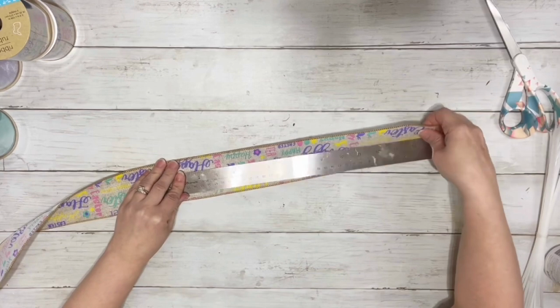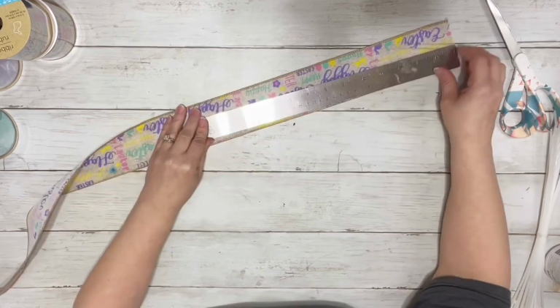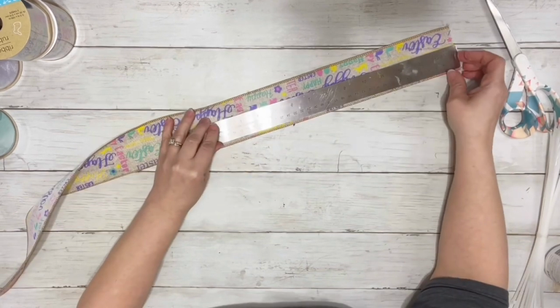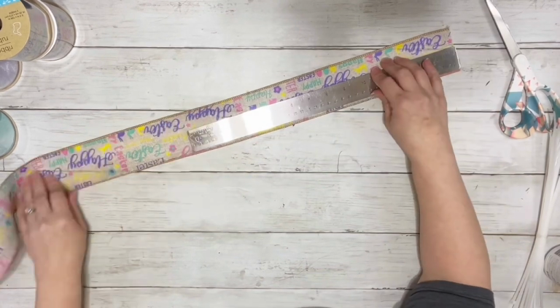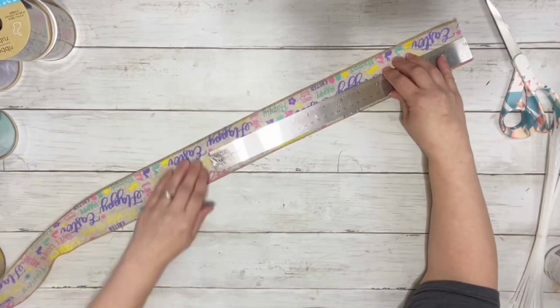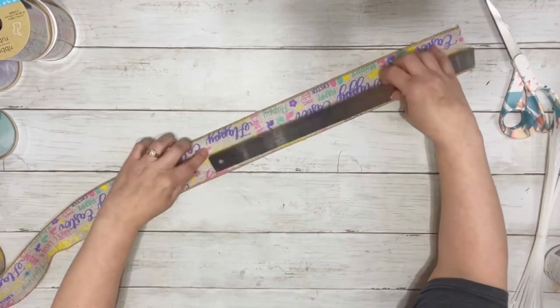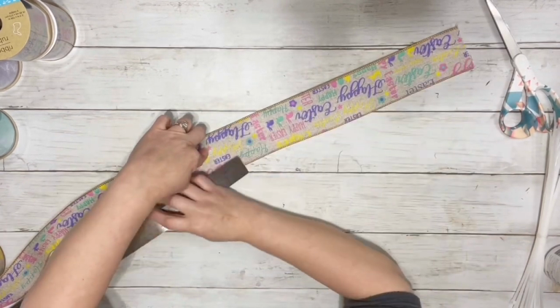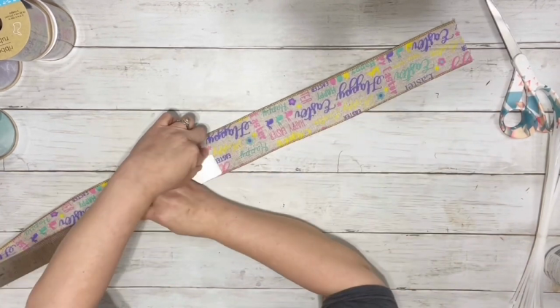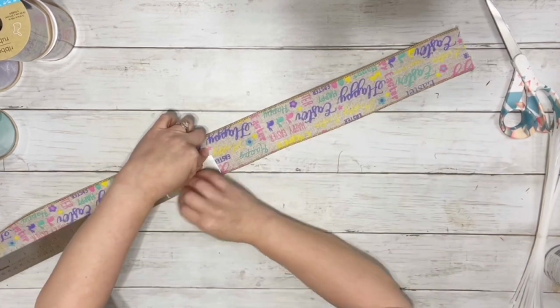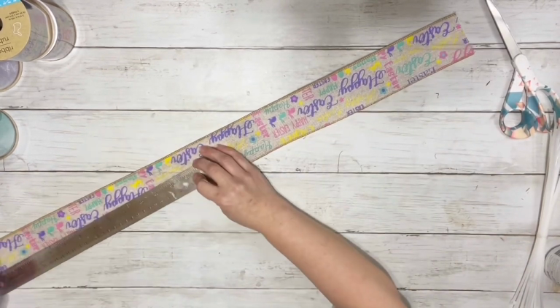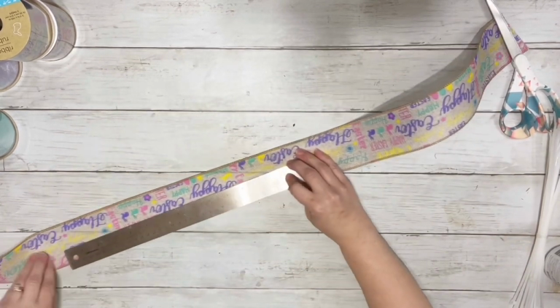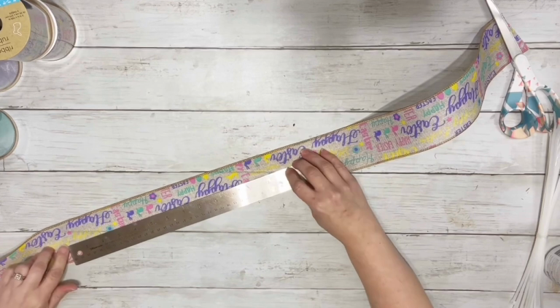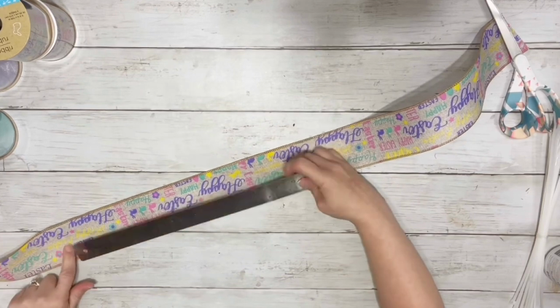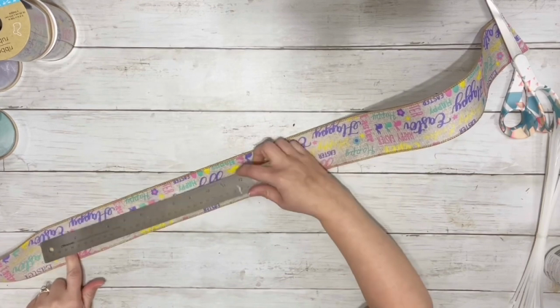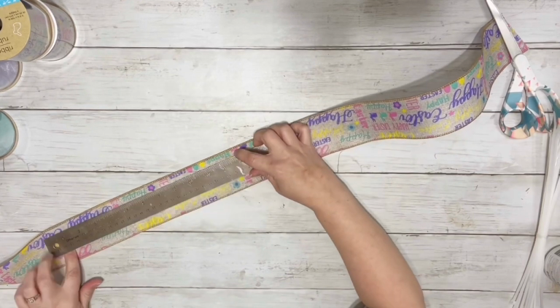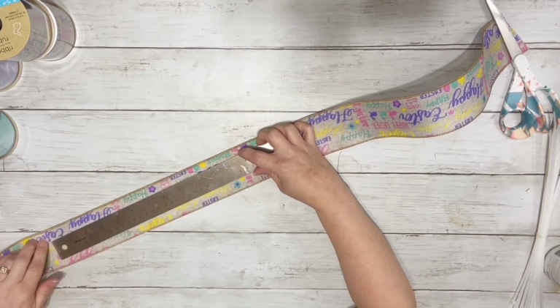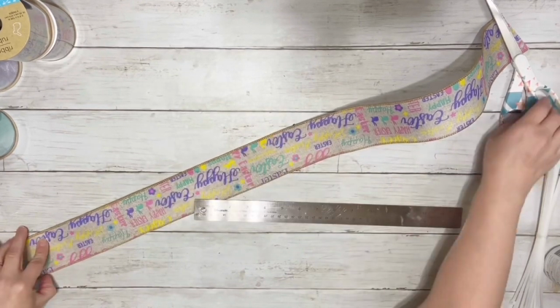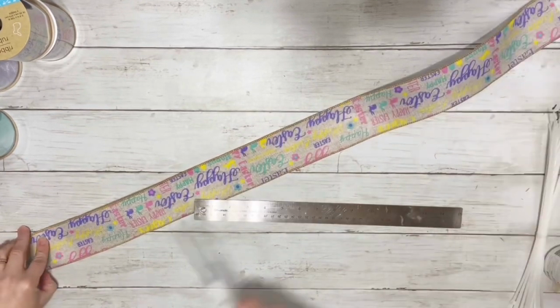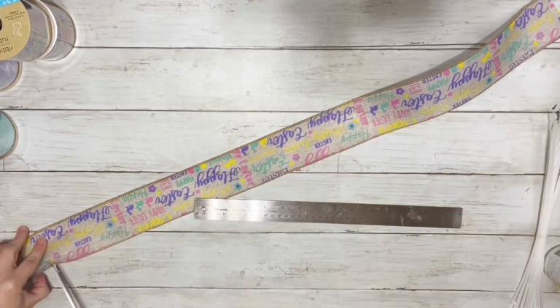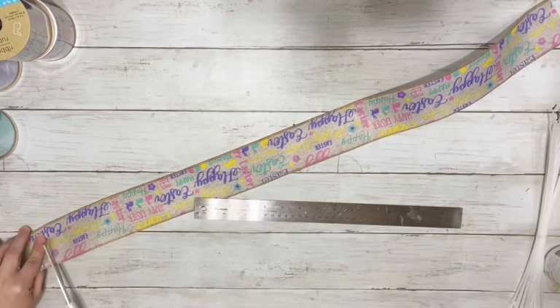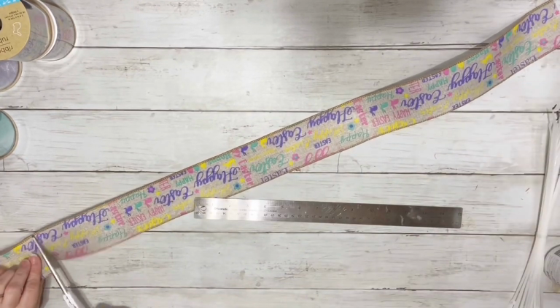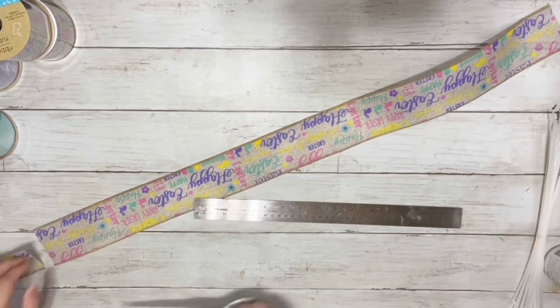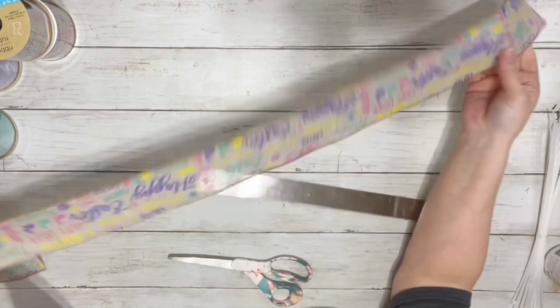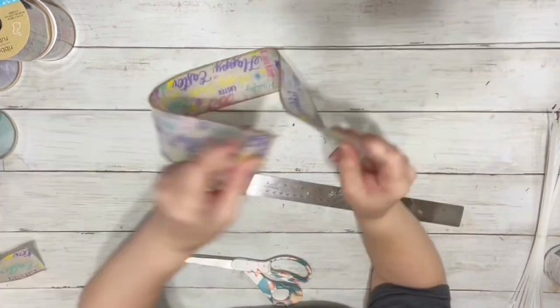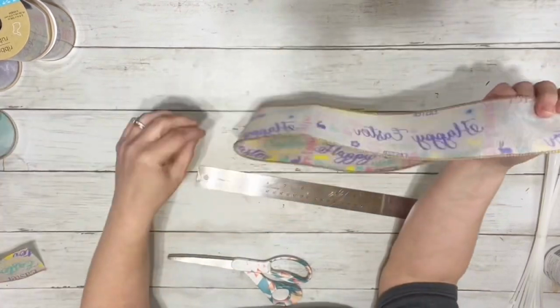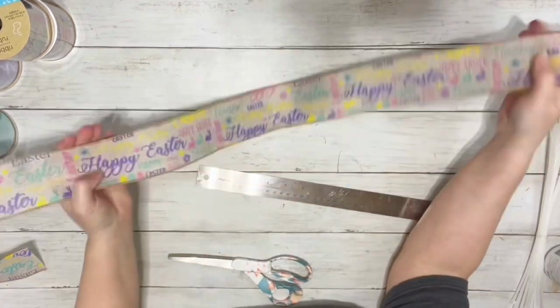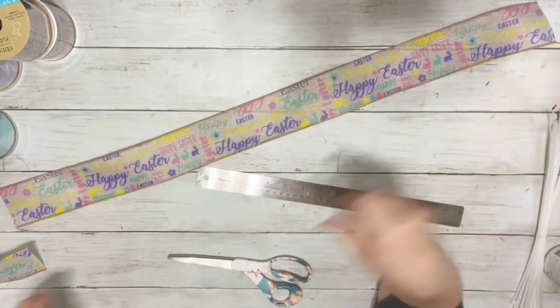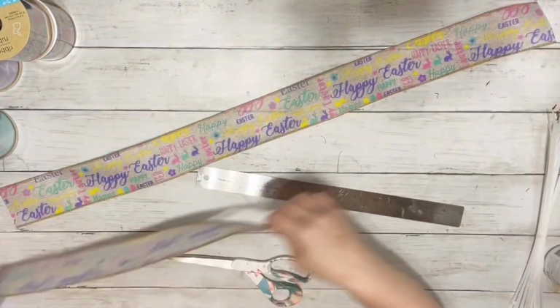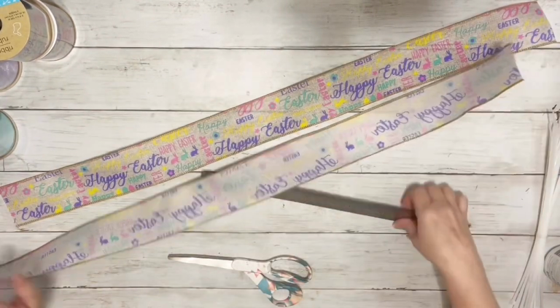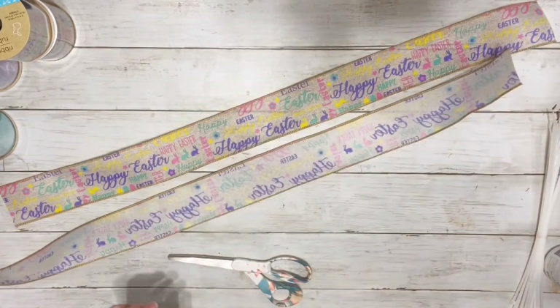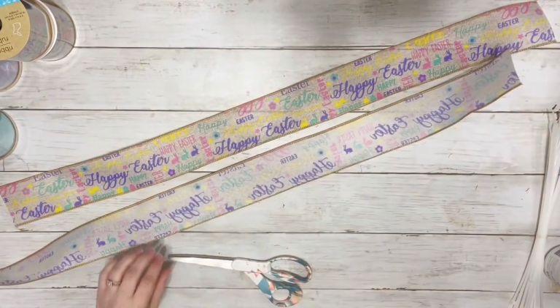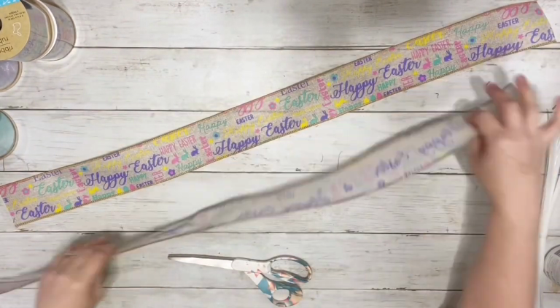First thing I did was opened up one of the ribbons and measured it out about 31 inches, then cut it off, and took the rest of the ribbon and just matched it up with that one.